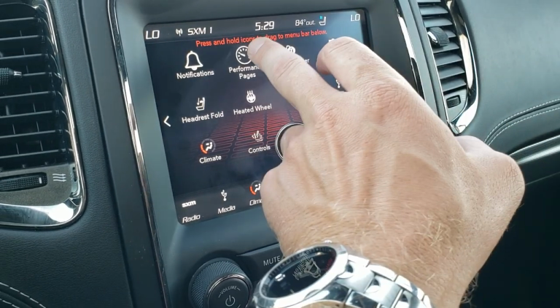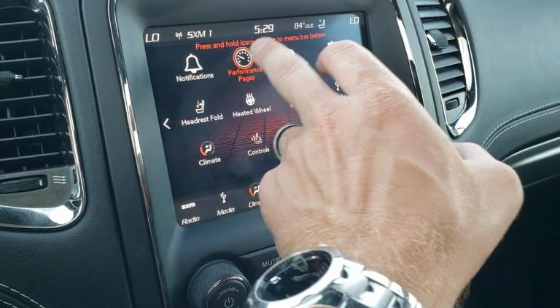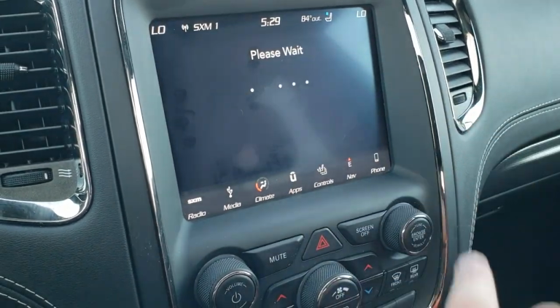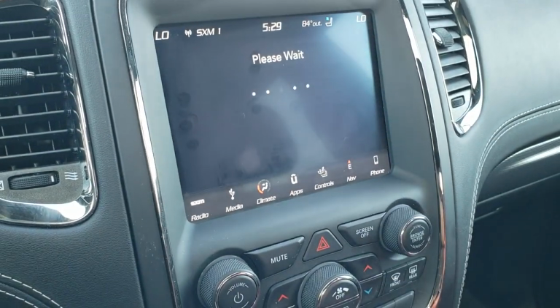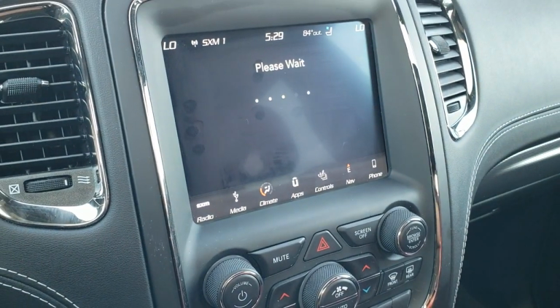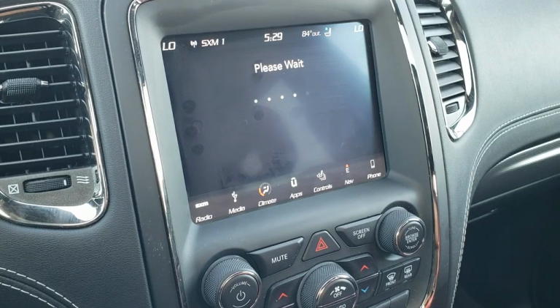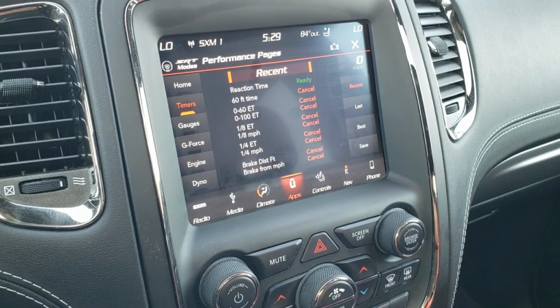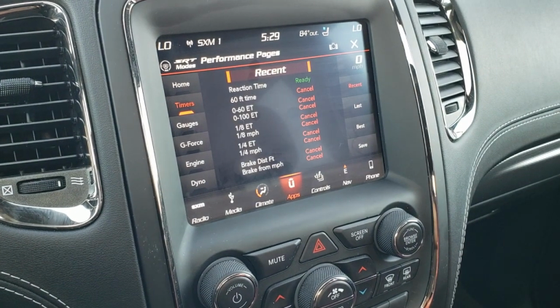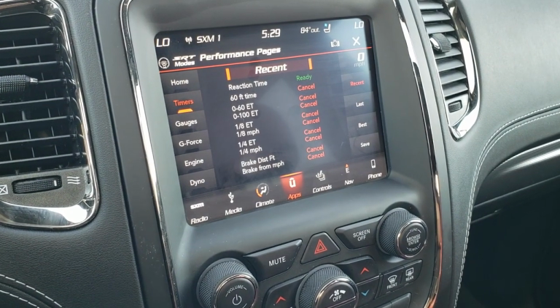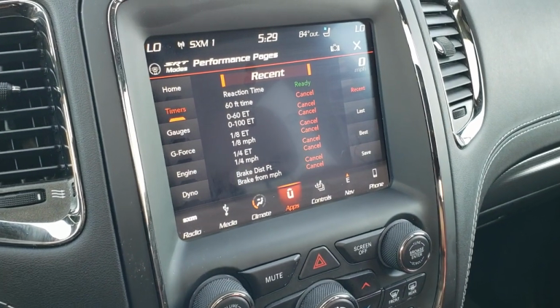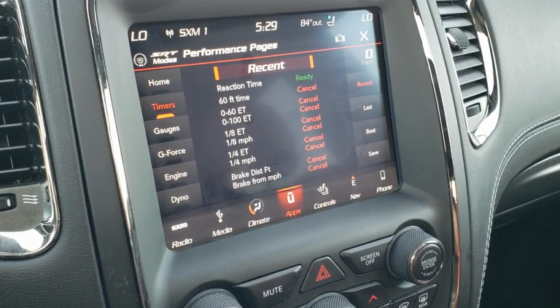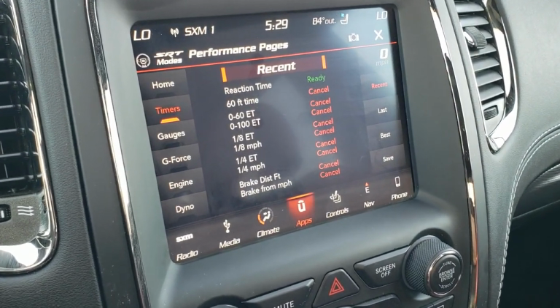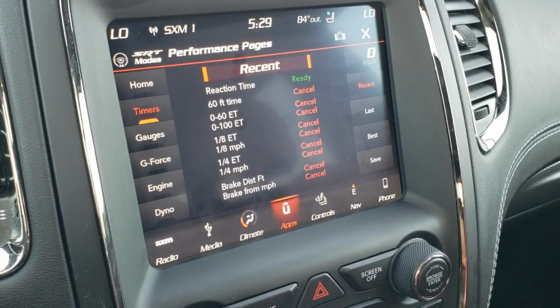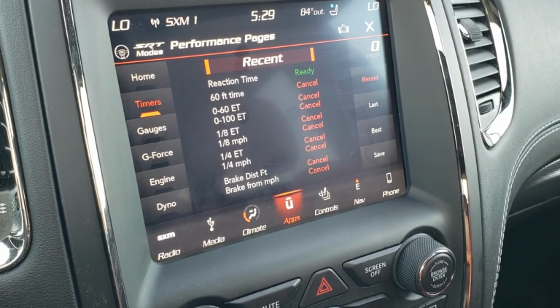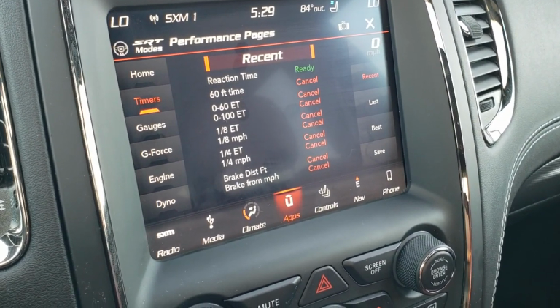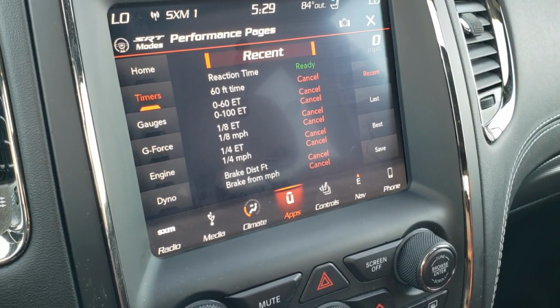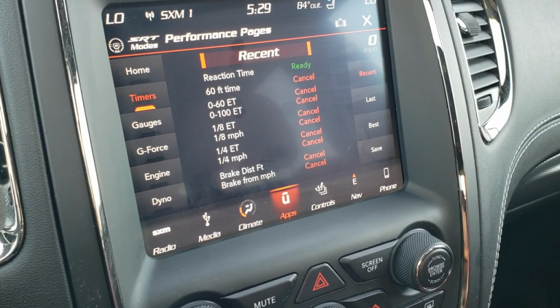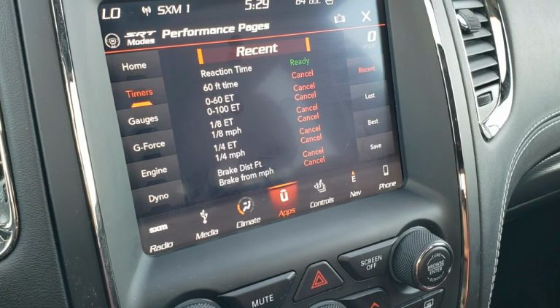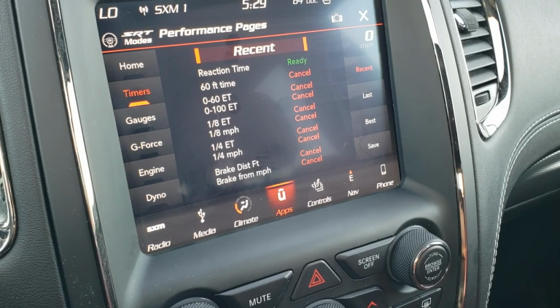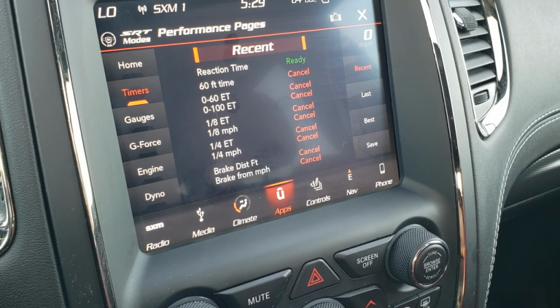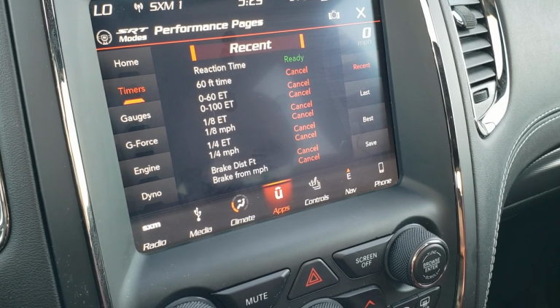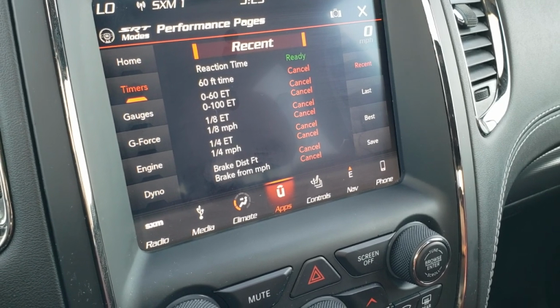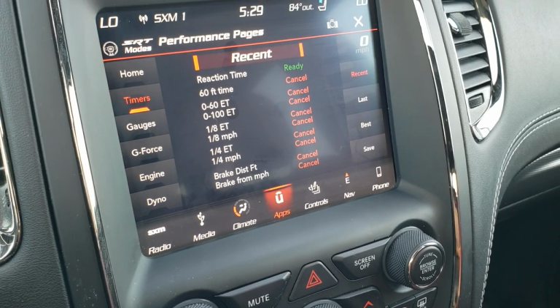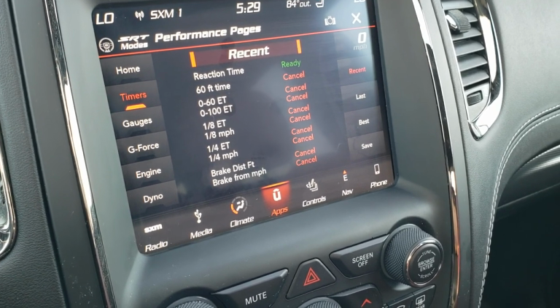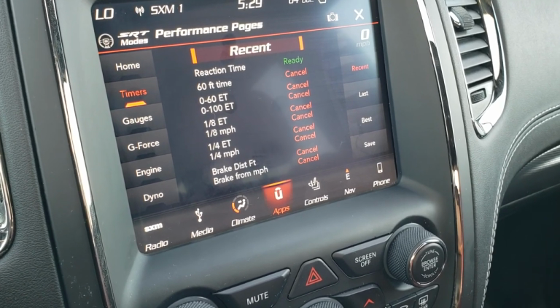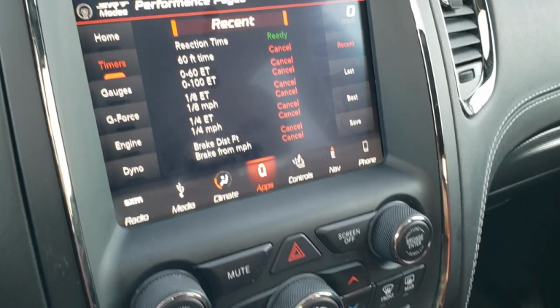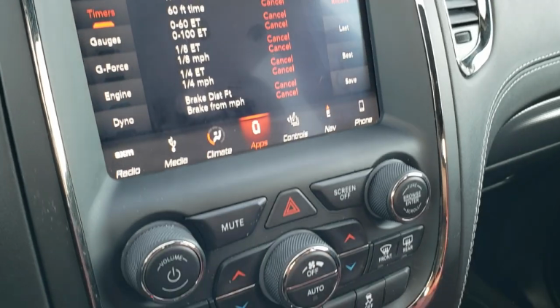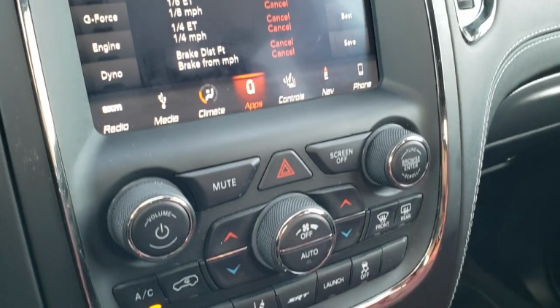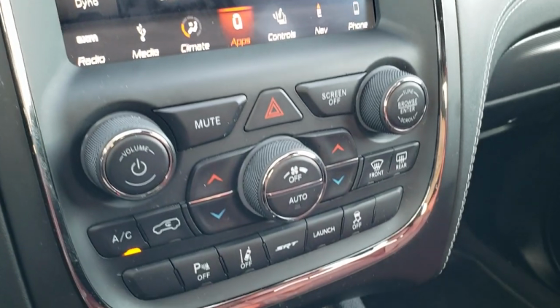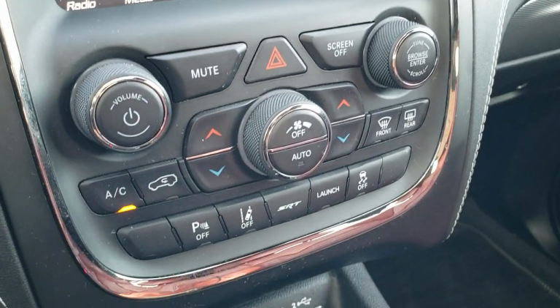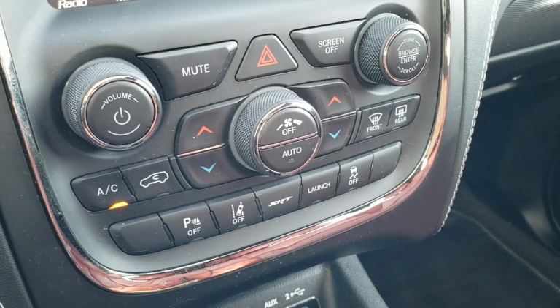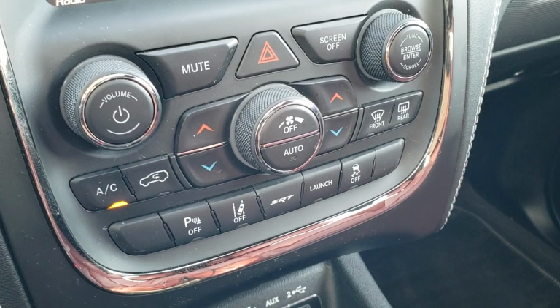With the performance pages, which are really neat, you can do 60-foot times, 0 to 60, and 0 to 100 — and you can measure and record all of those. Pretty cool stuff.